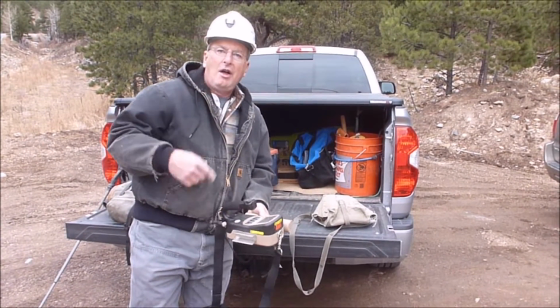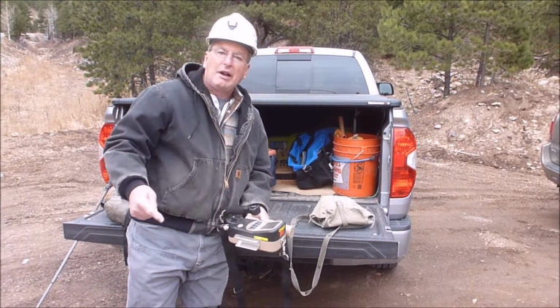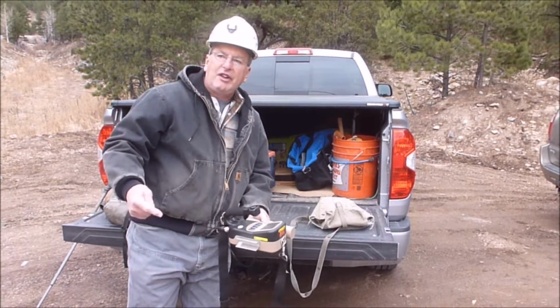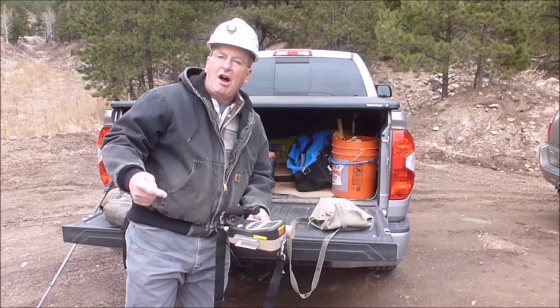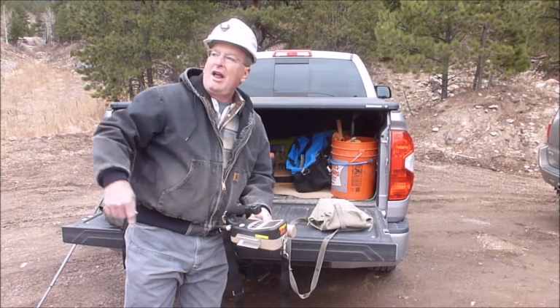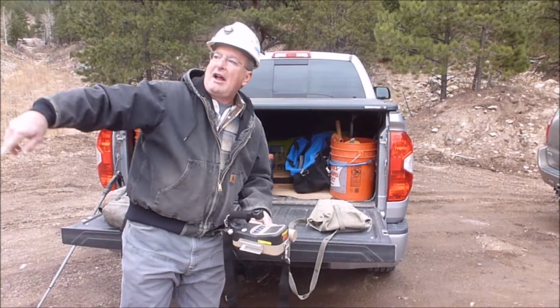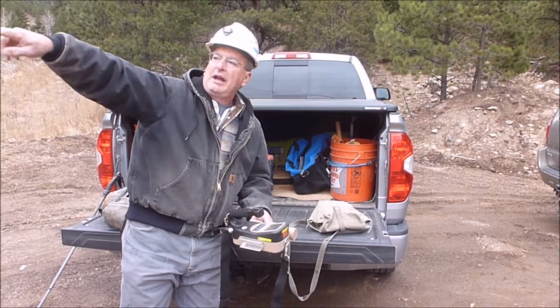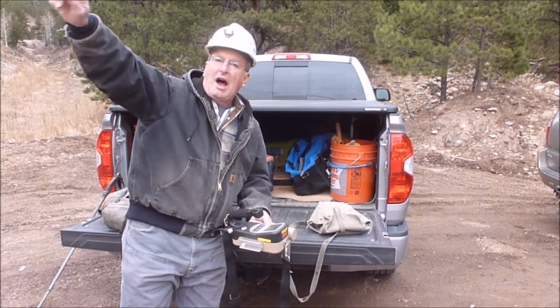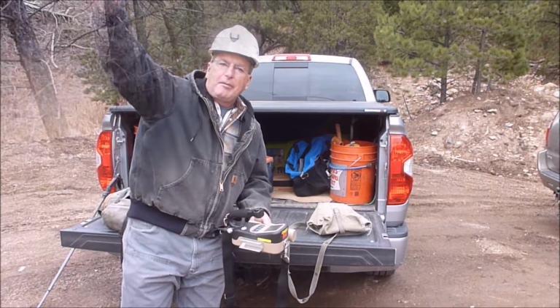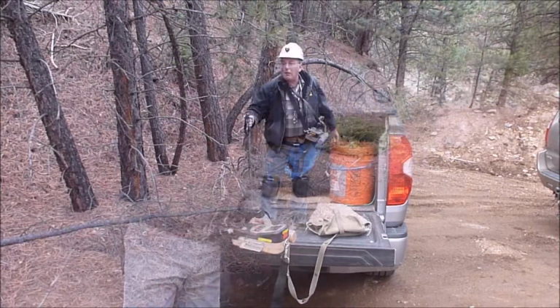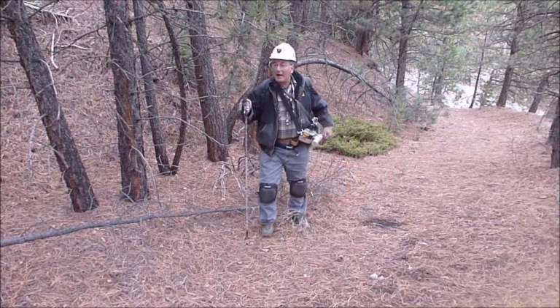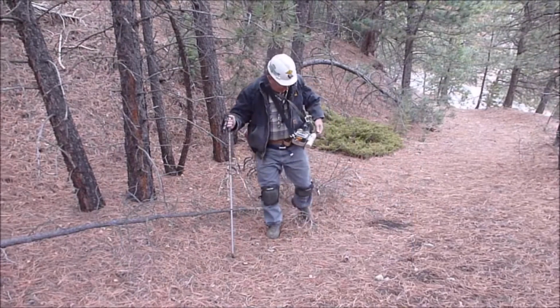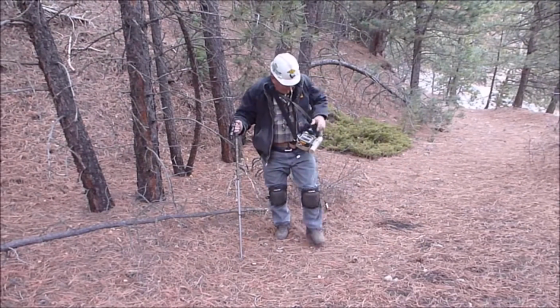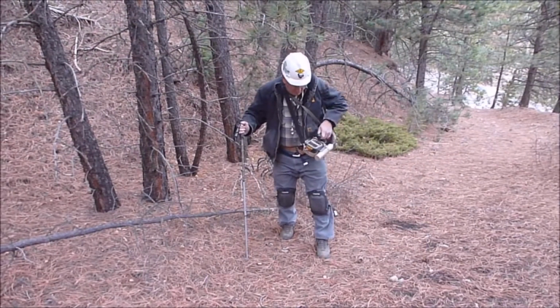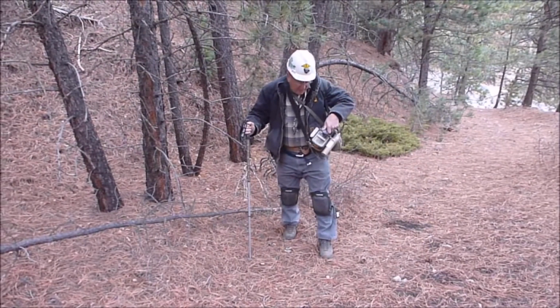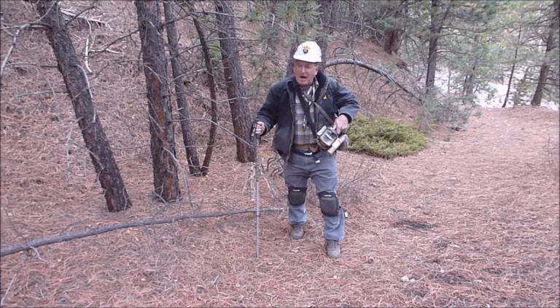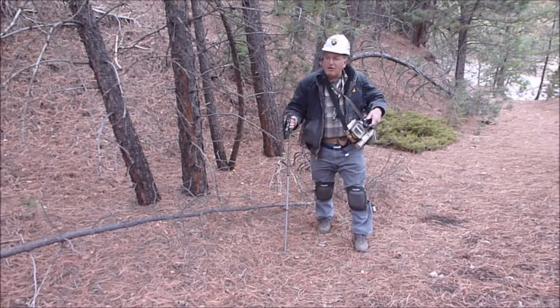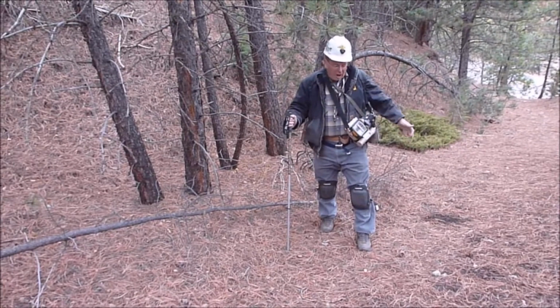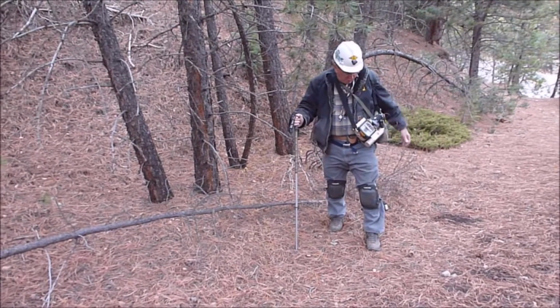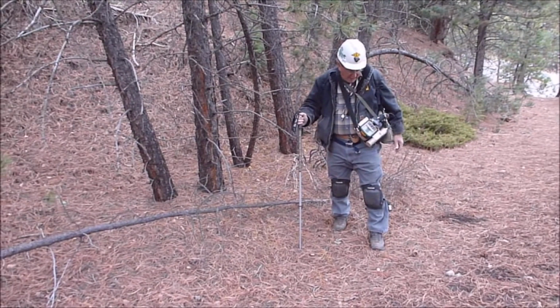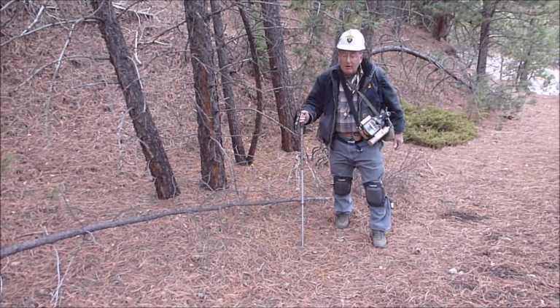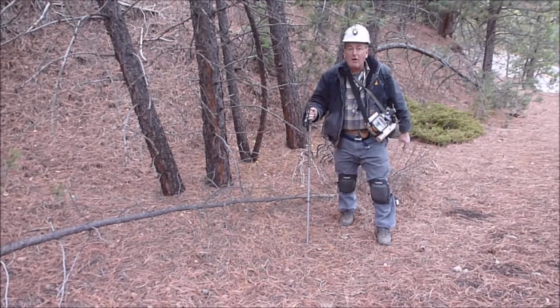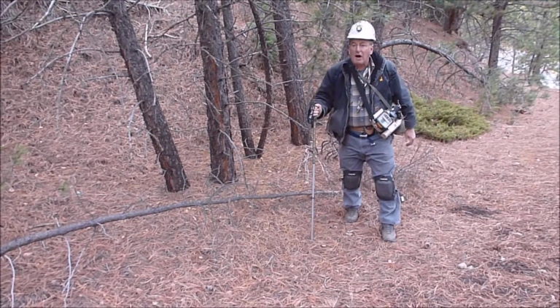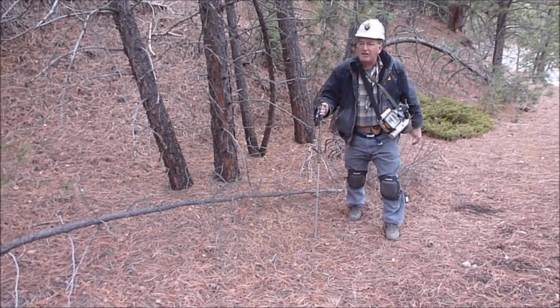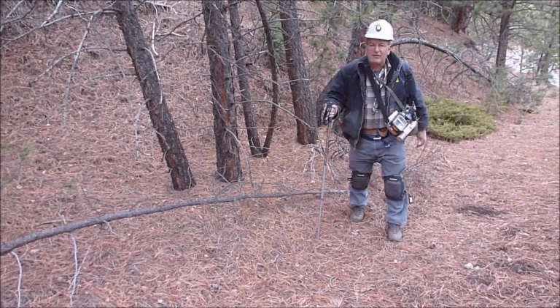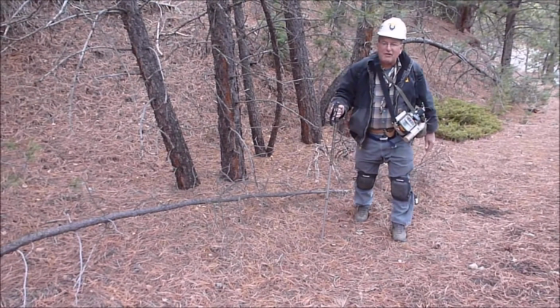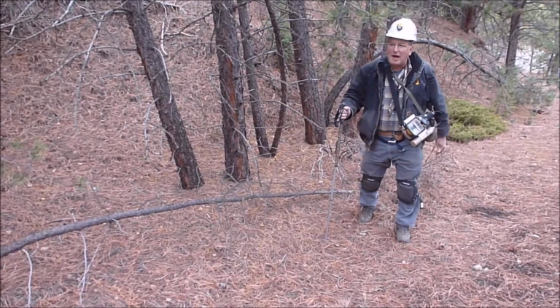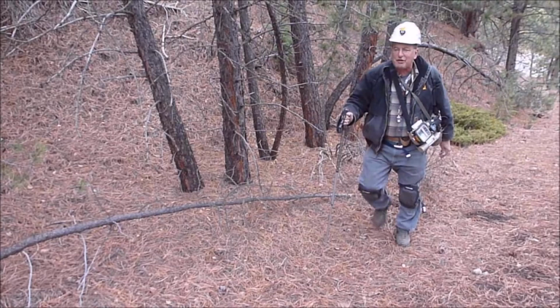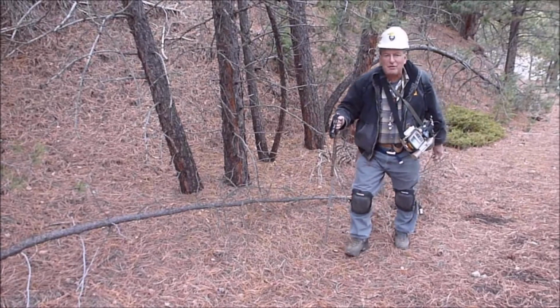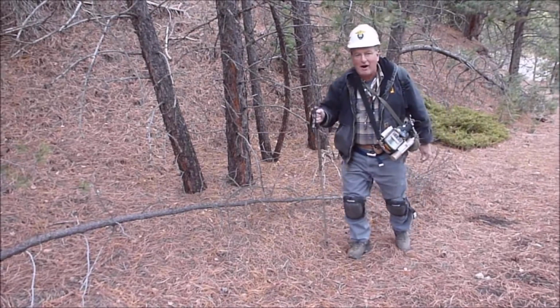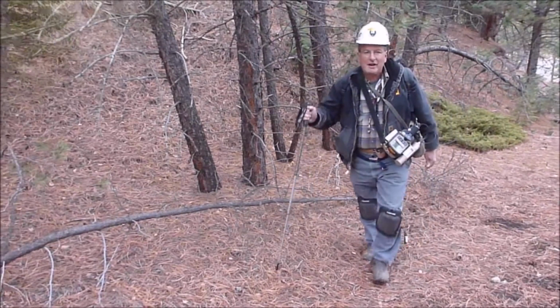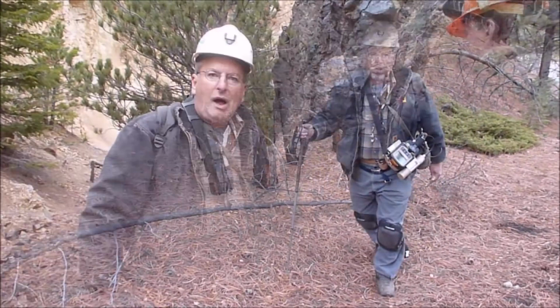I'm going to leave this on as we hike up the mountain. Right now the bottom was about 120 CPS, and we're going to 175 CPS, which means we are getting closer.